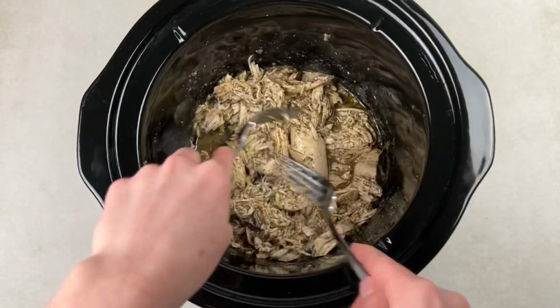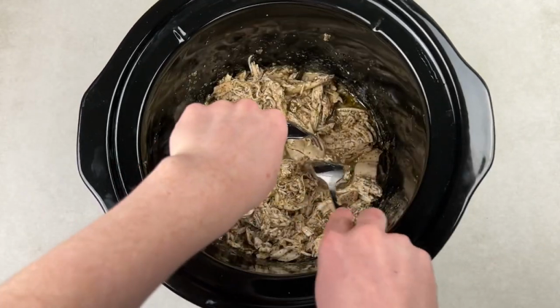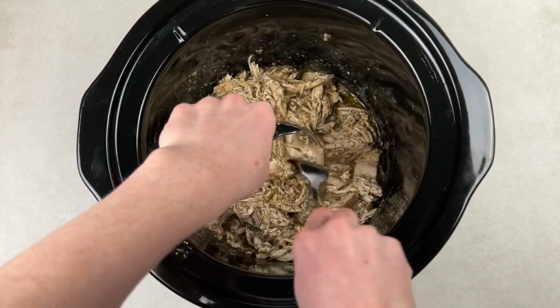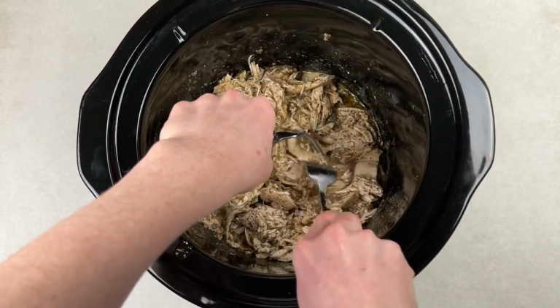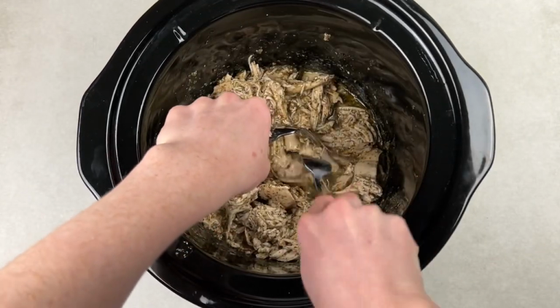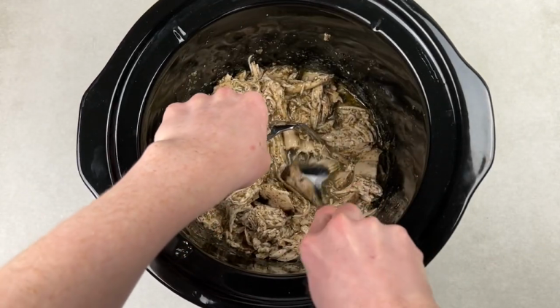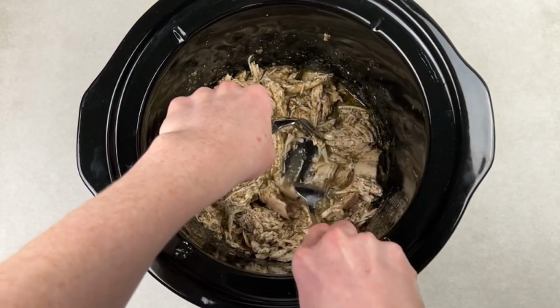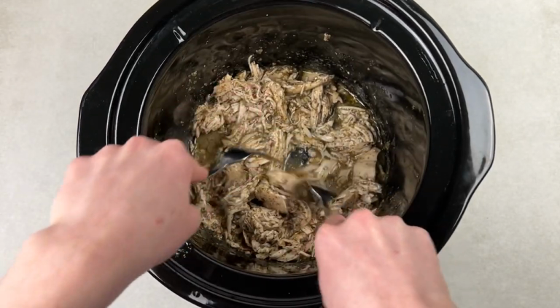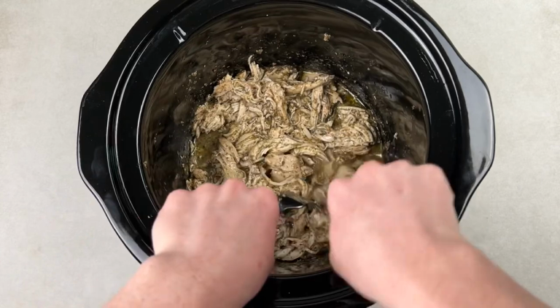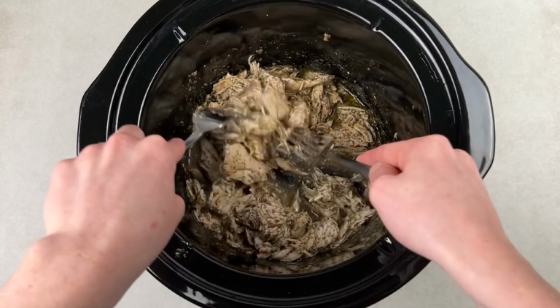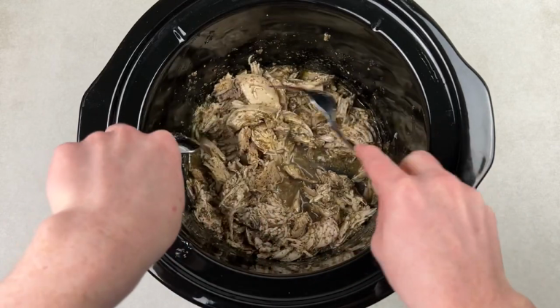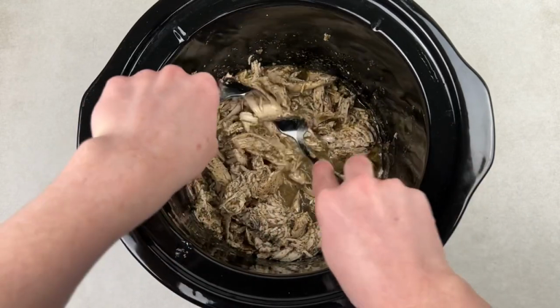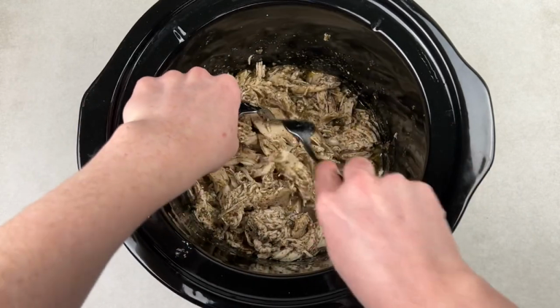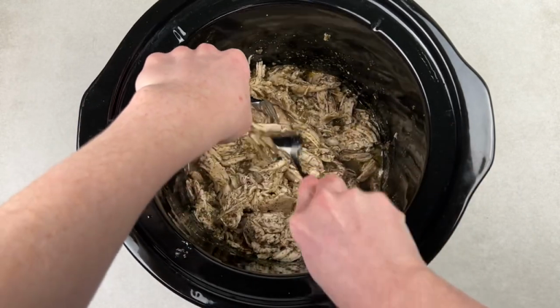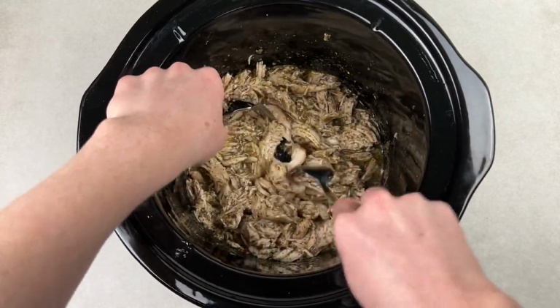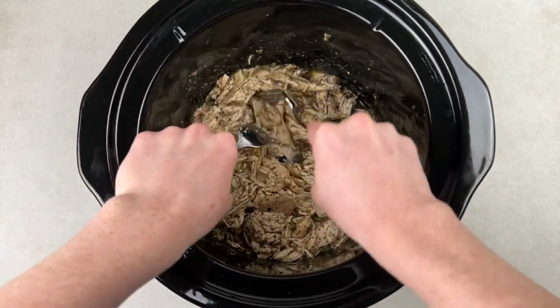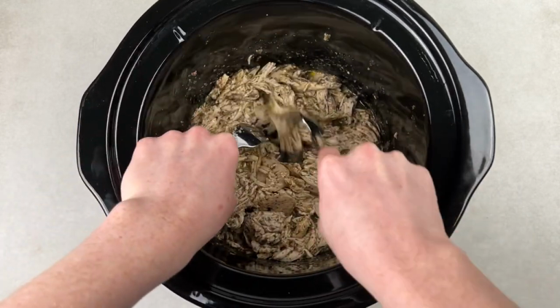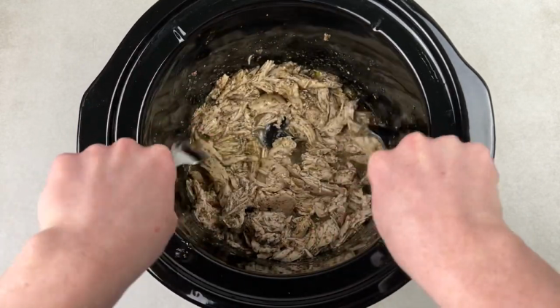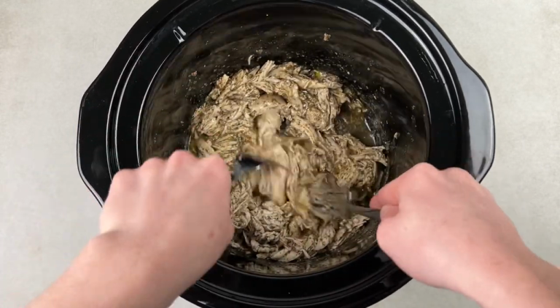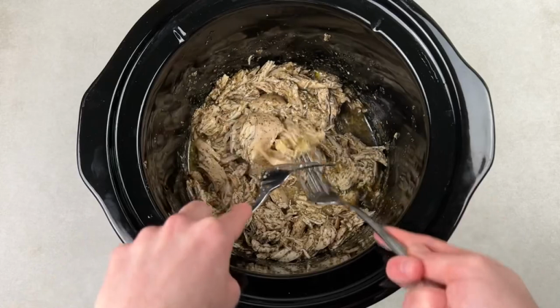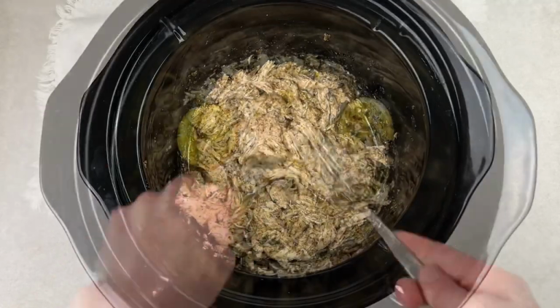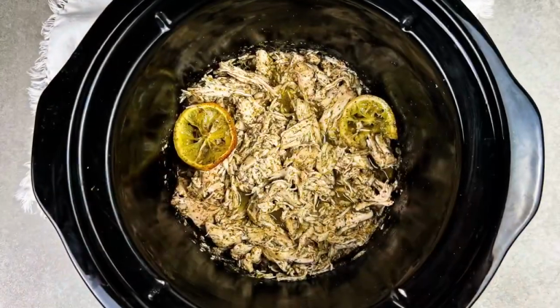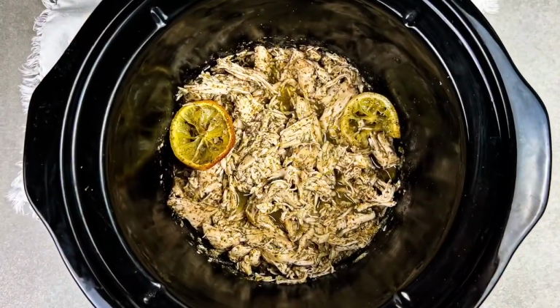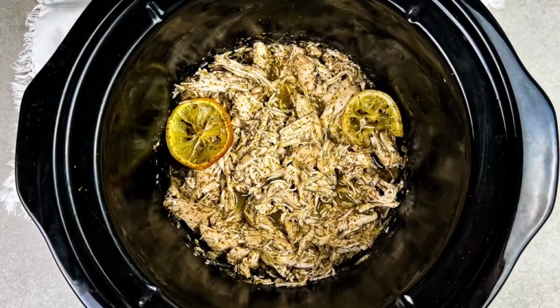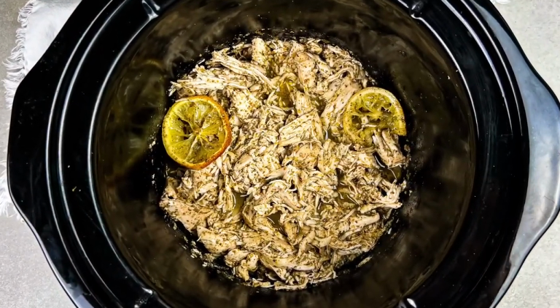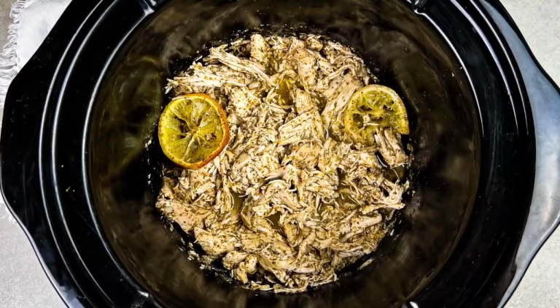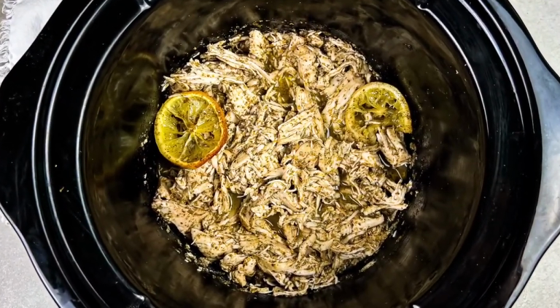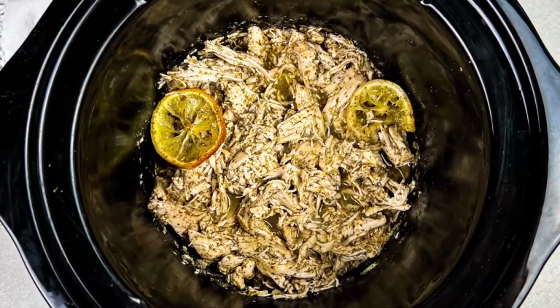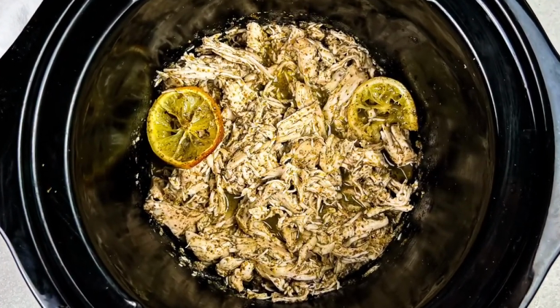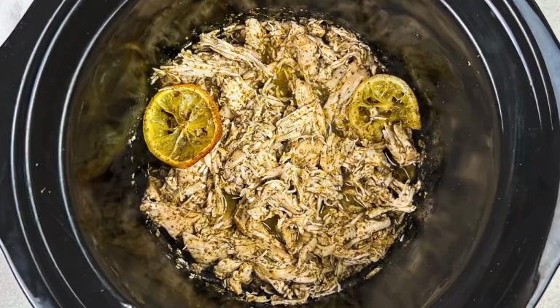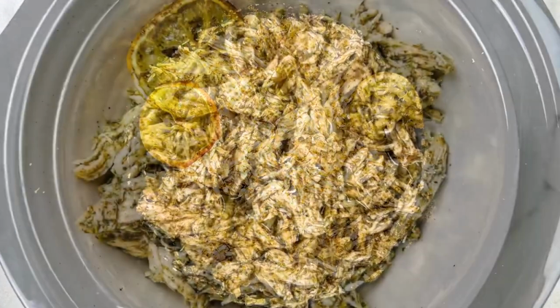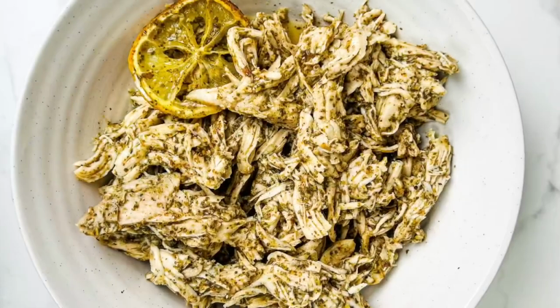Mix all those juices together — it'll be nice and juicy and delicious, ready for you to enjoy on pasta or on sliders. You can check out my recipe for chicken sliders next. Thanks so much for watching and enjoy your crockpot pesto chicken!